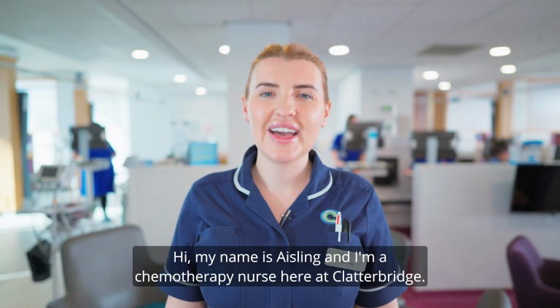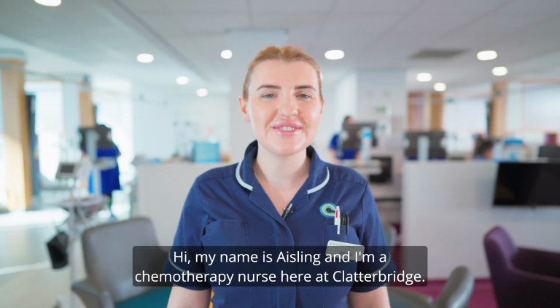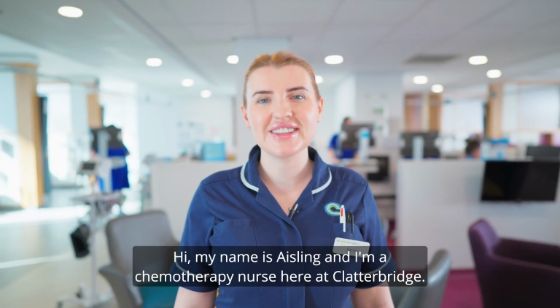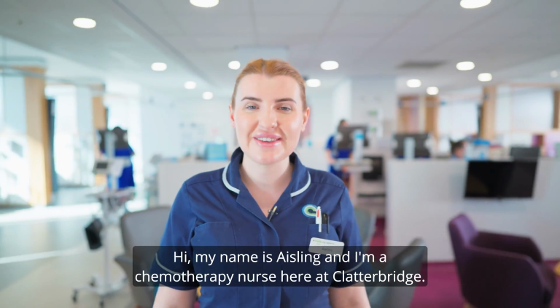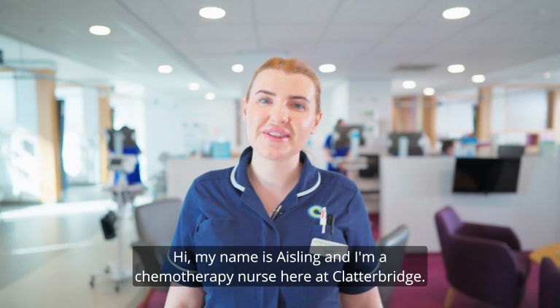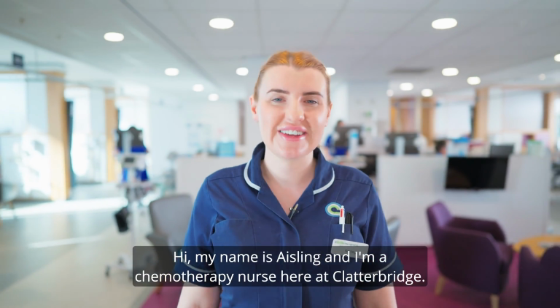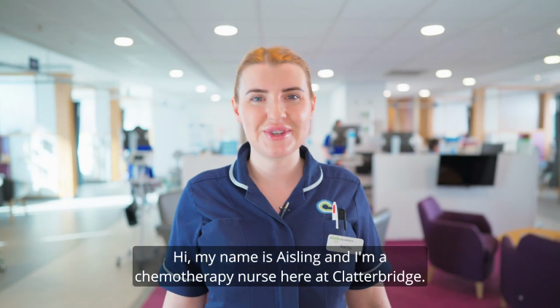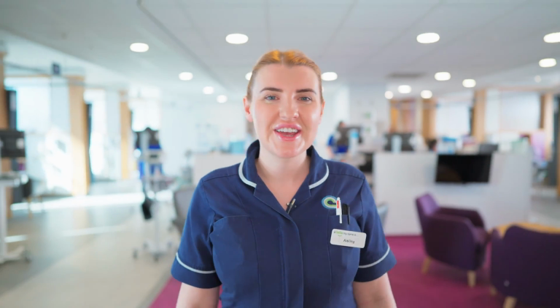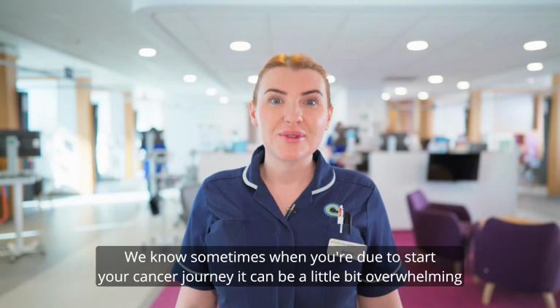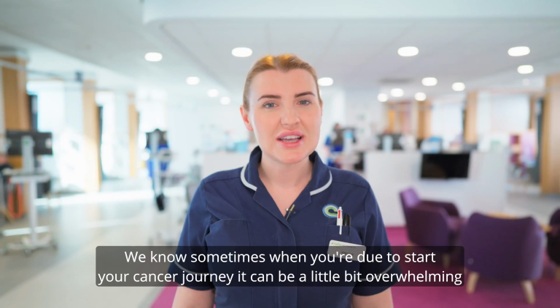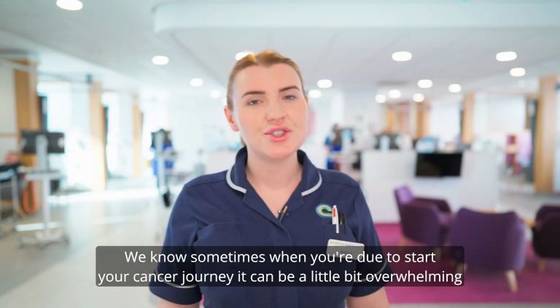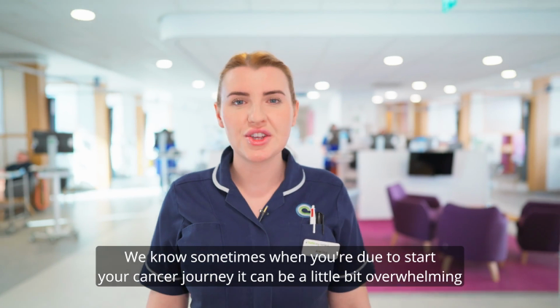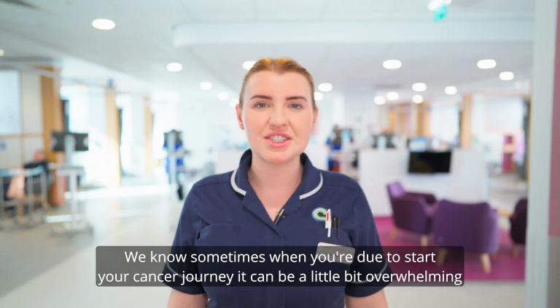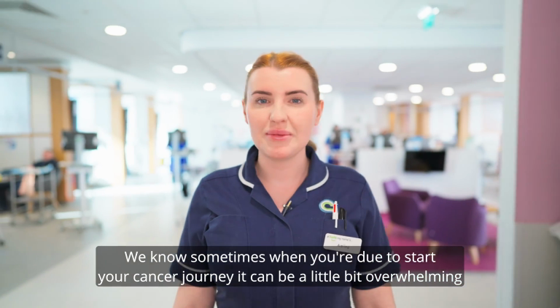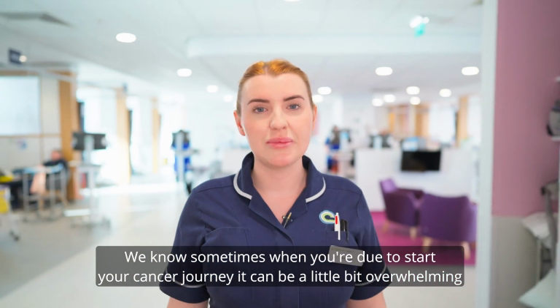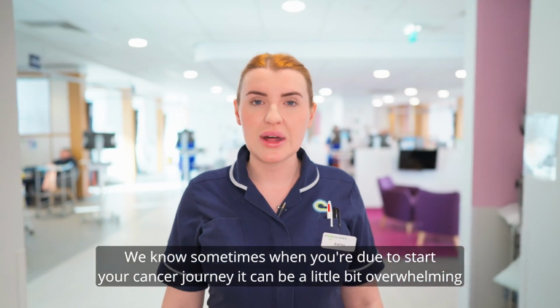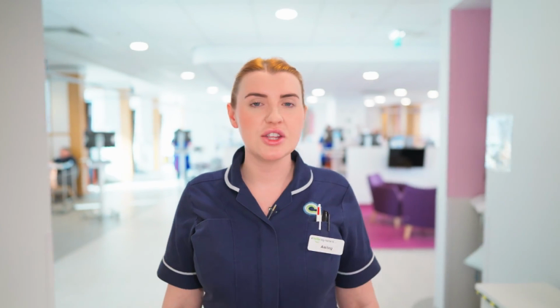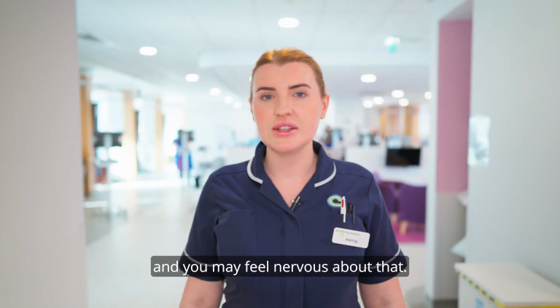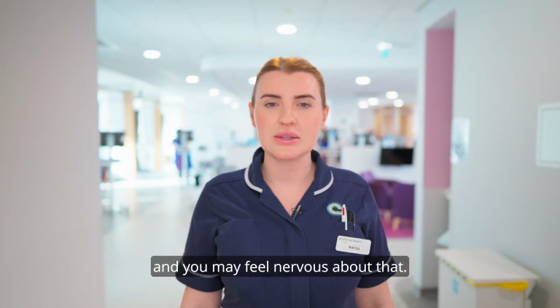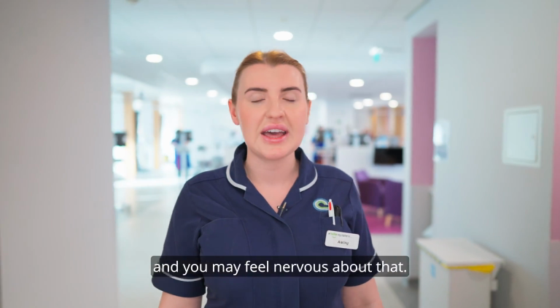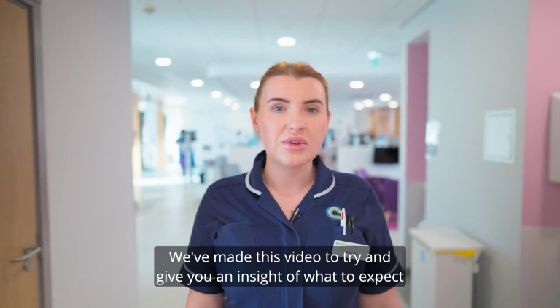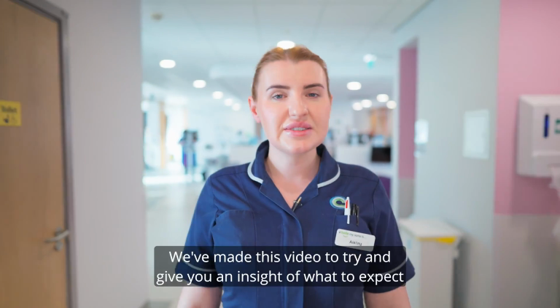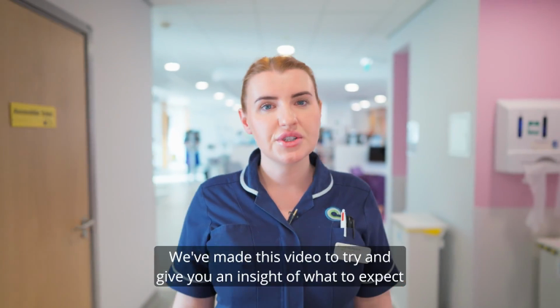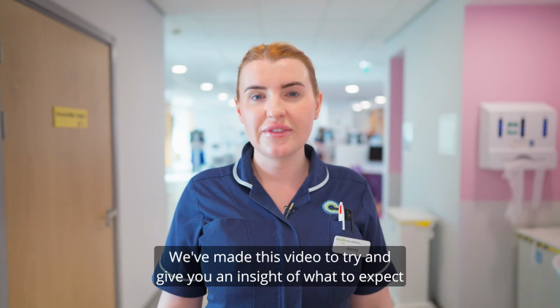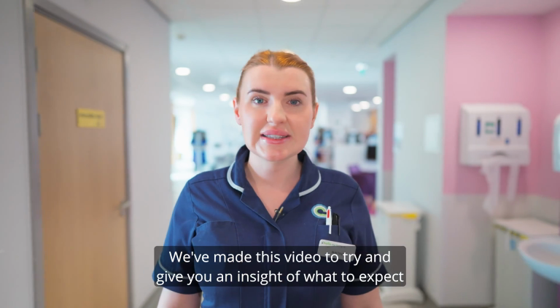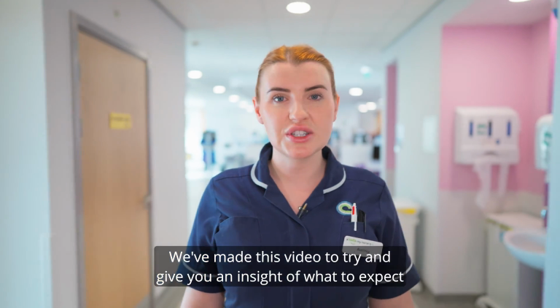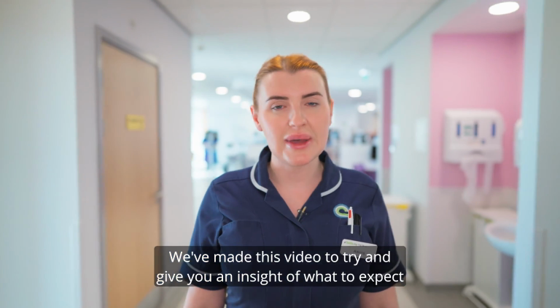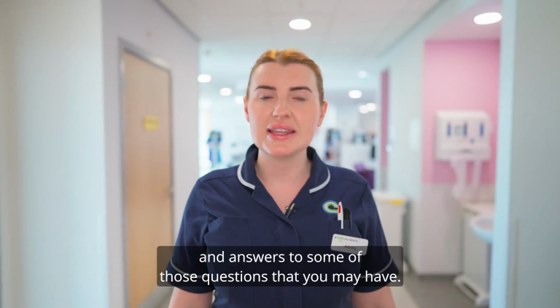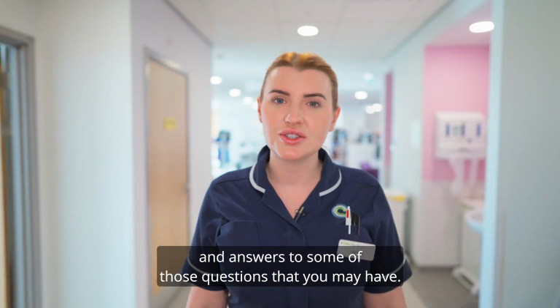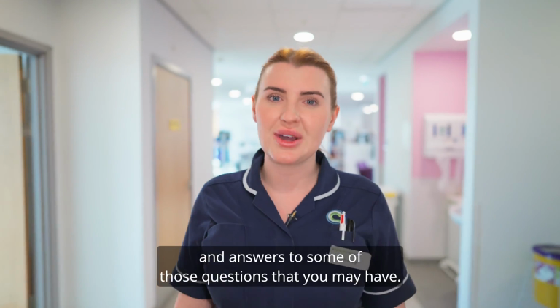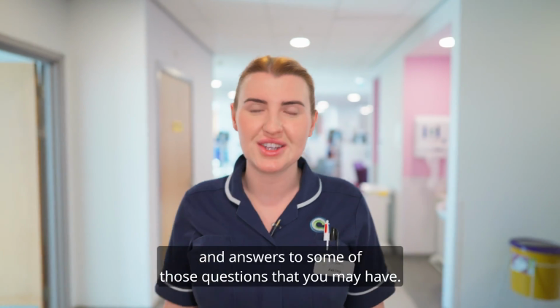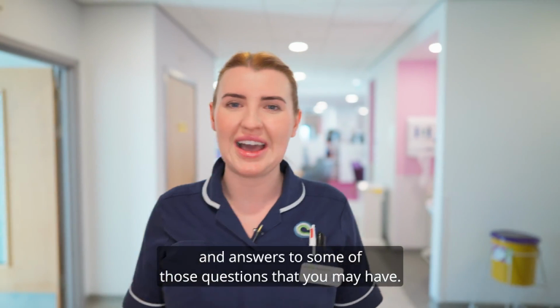Hi, my name is Aisley and I'm a chemotherapy nurse here at Clatterbridge. We know sometimes when you're due to start your cancer journey it can be a little bit overwhelming and you may feel nervous about that. We've made this video to try and give you an insight of what to expect and answer some of those questions that you may have.